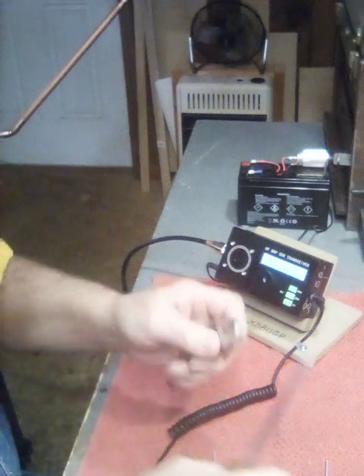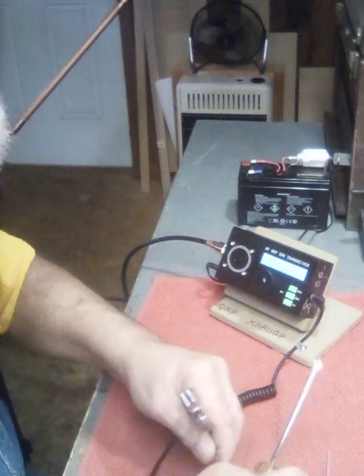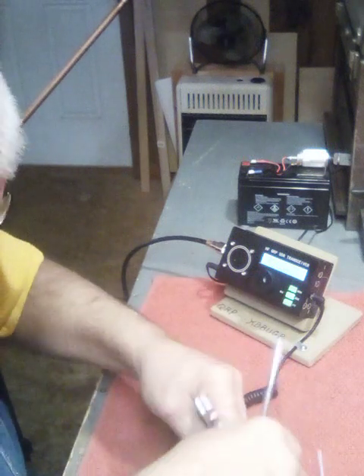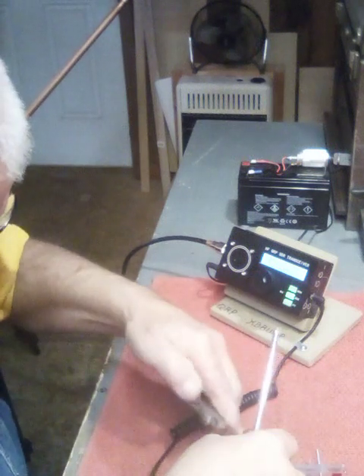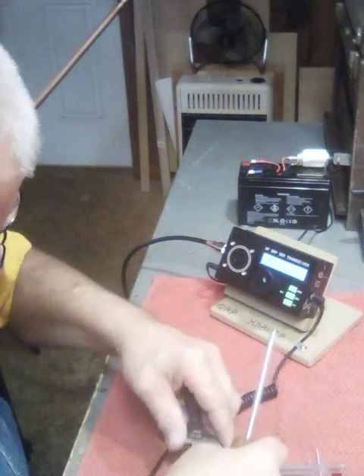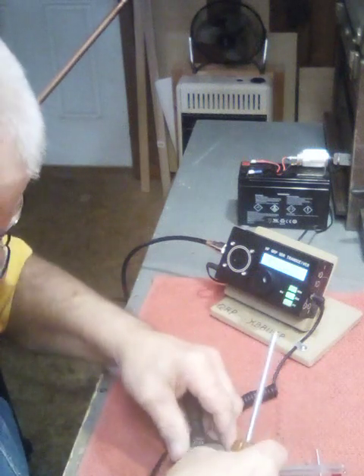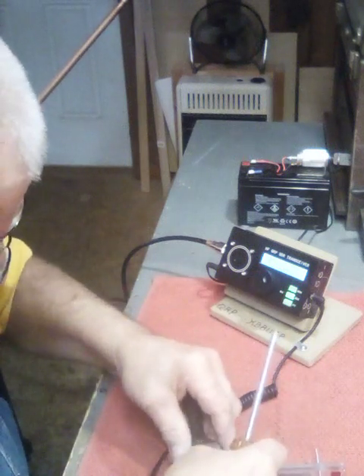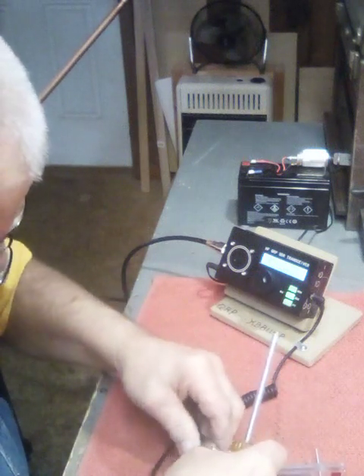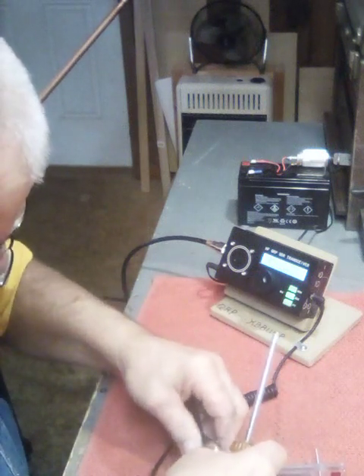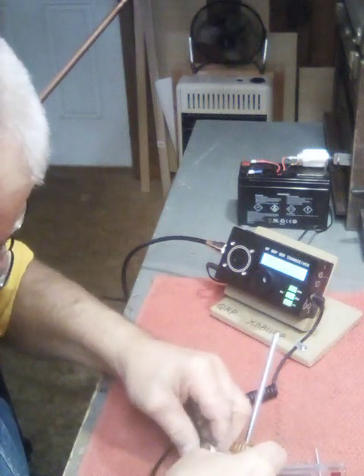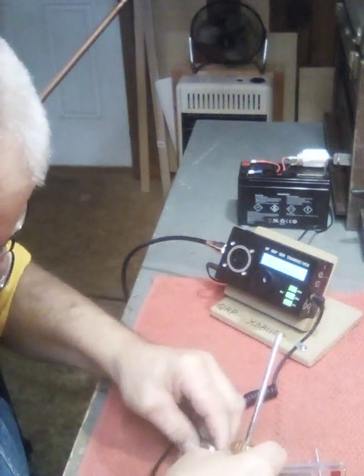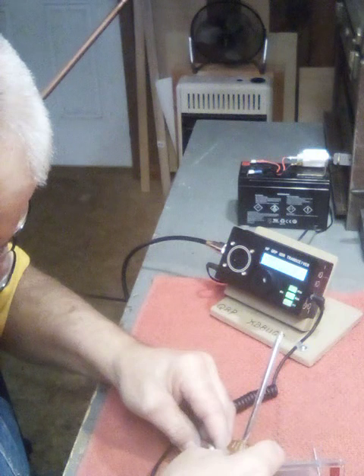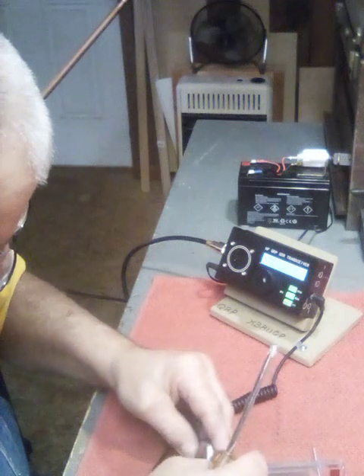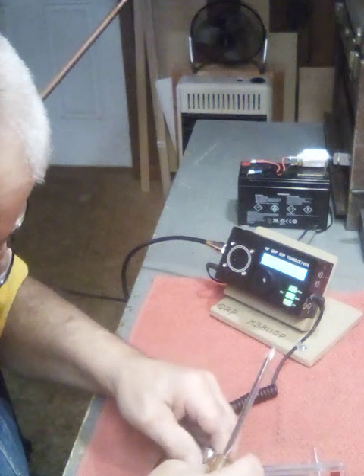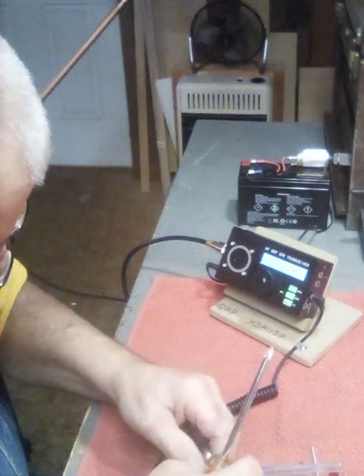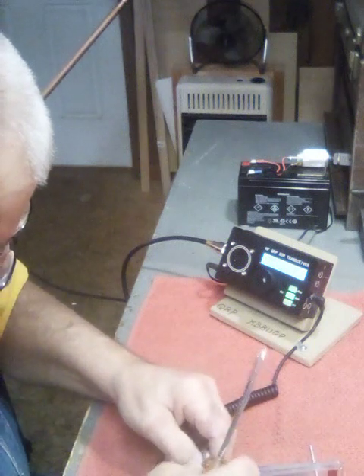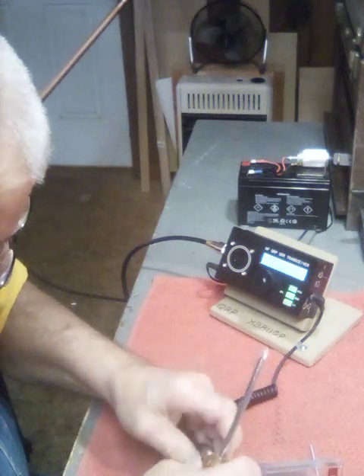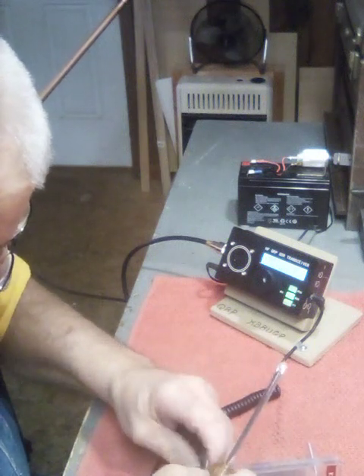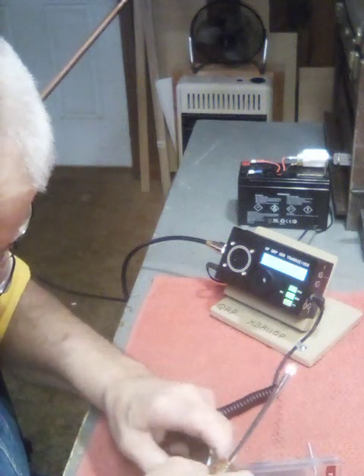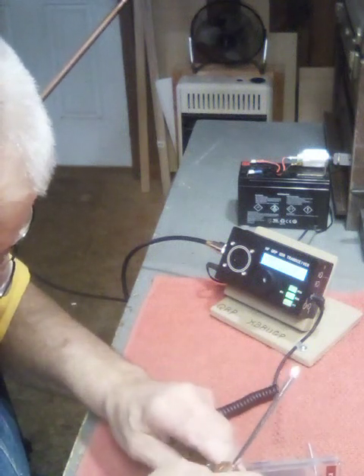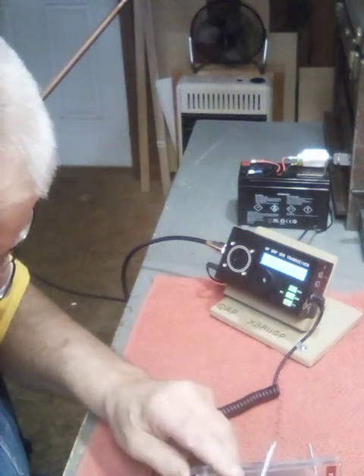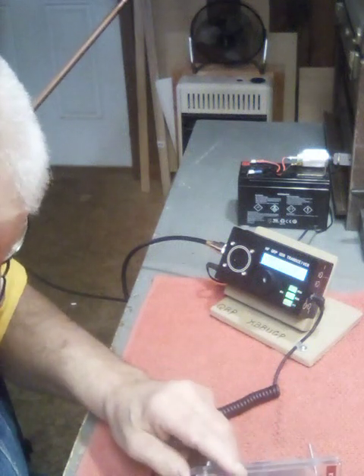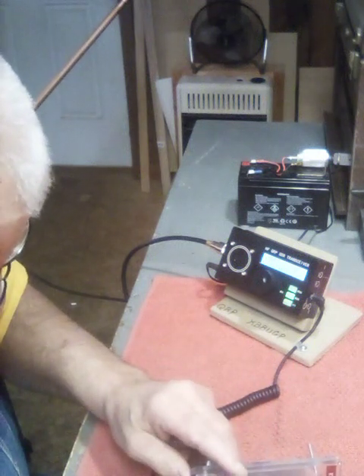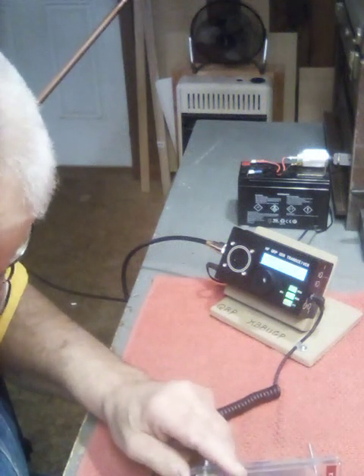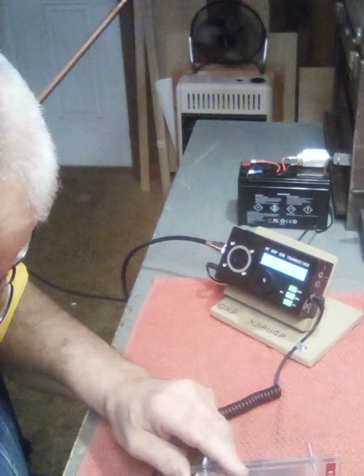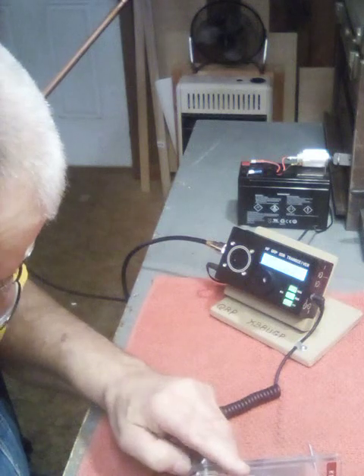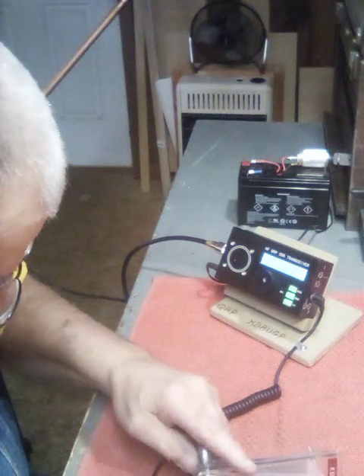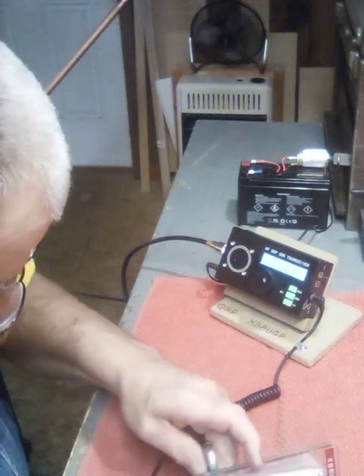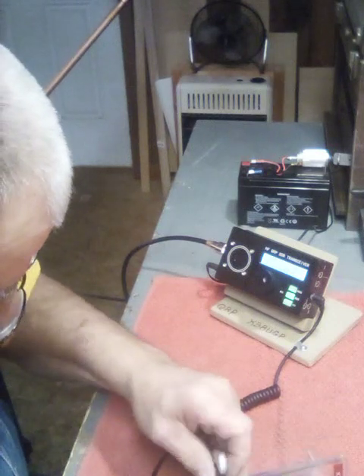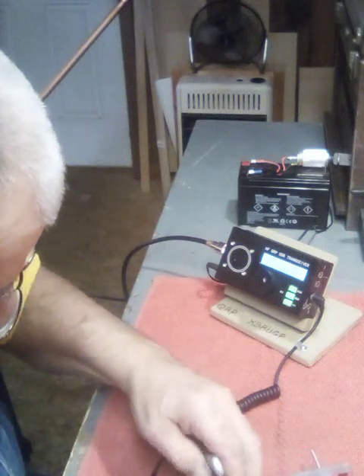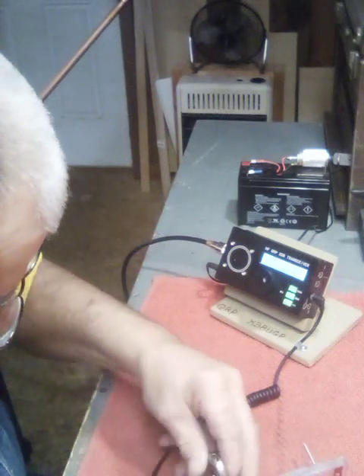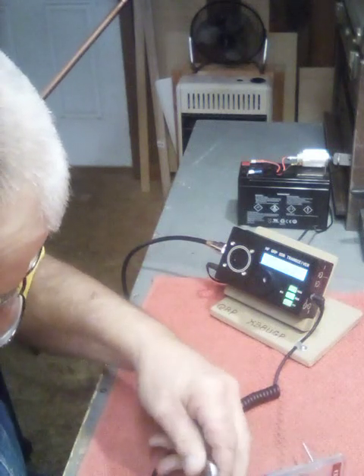There's everything operating here. You can make this in about four or five hours, depending on your tools.